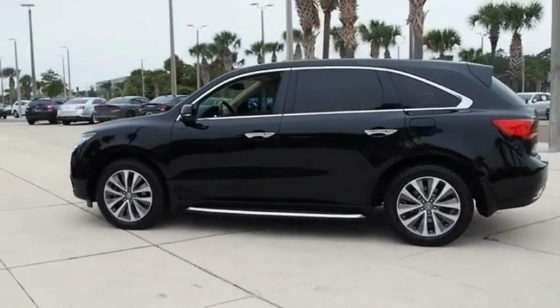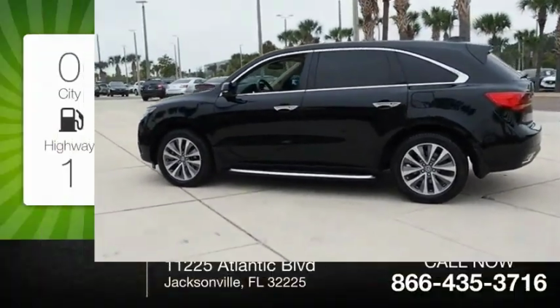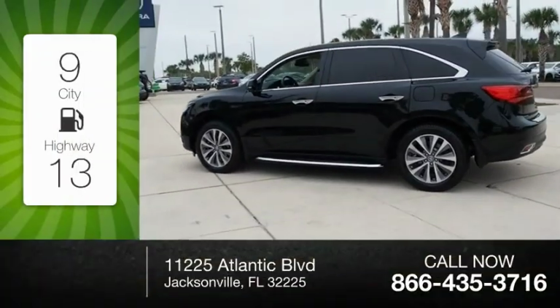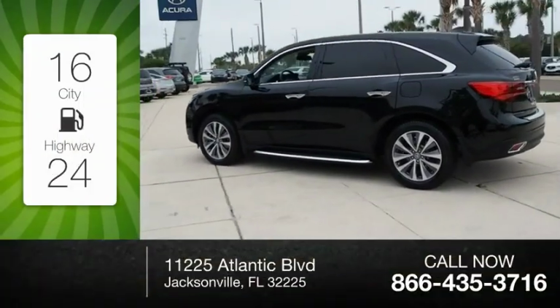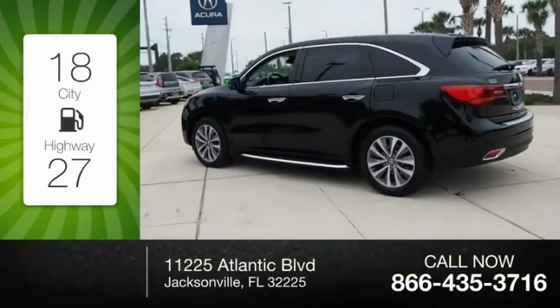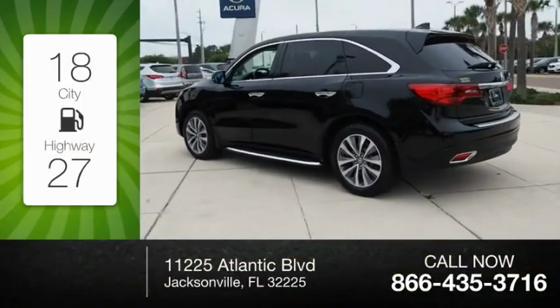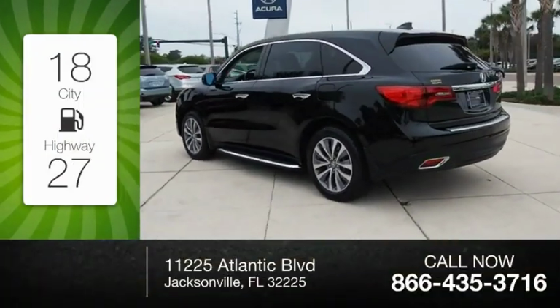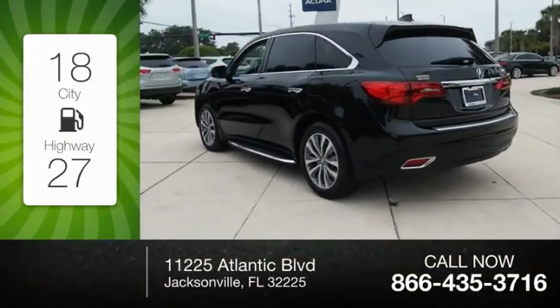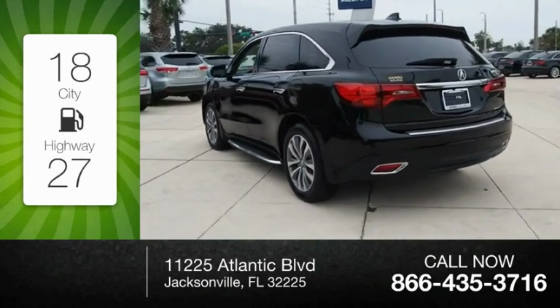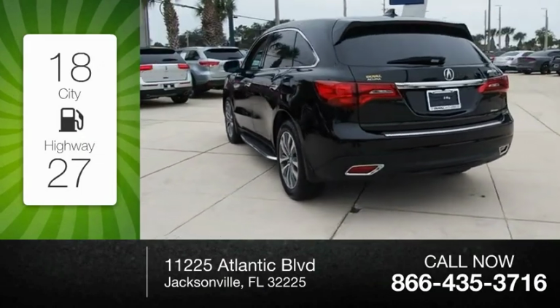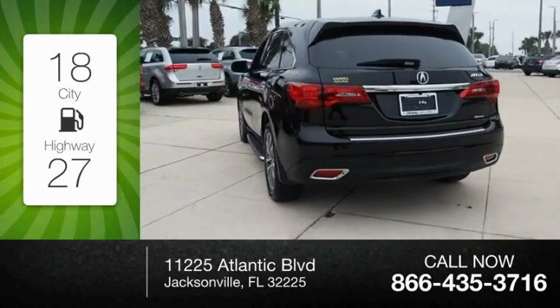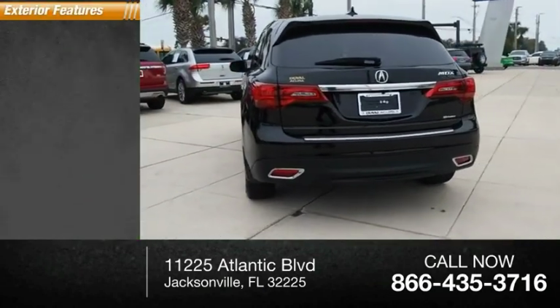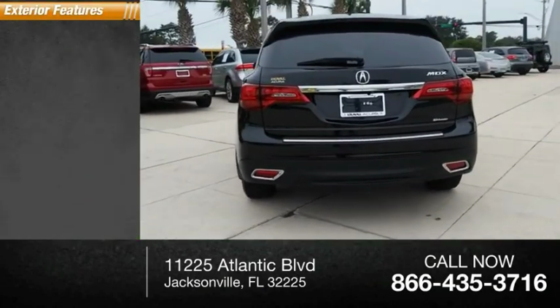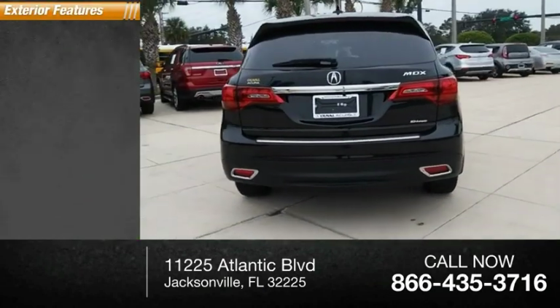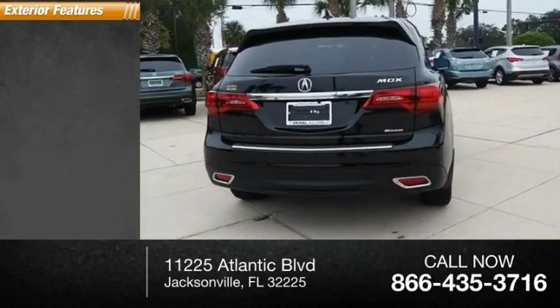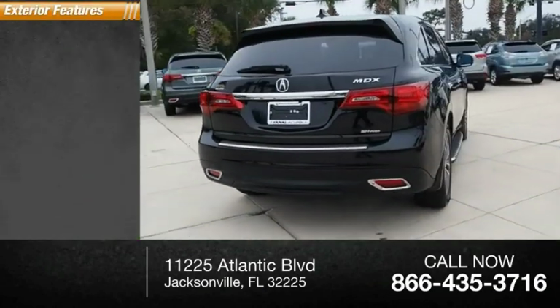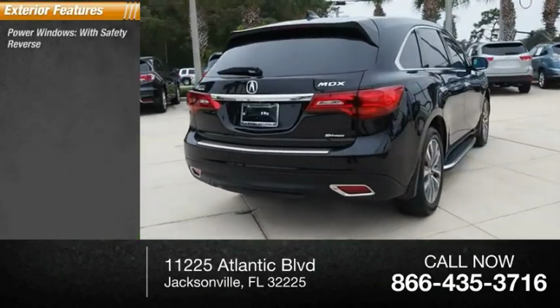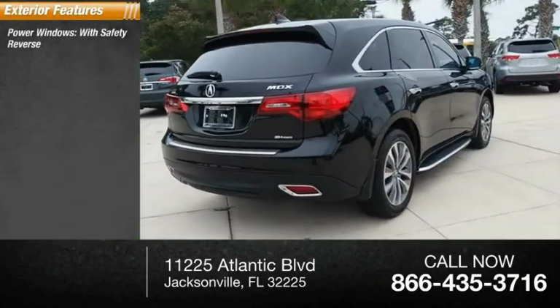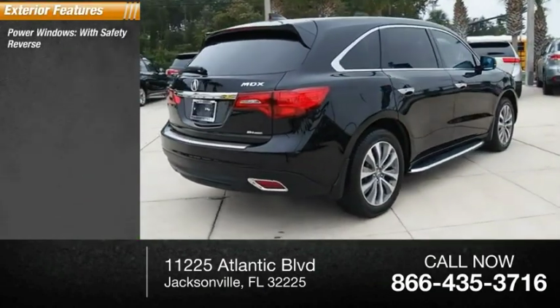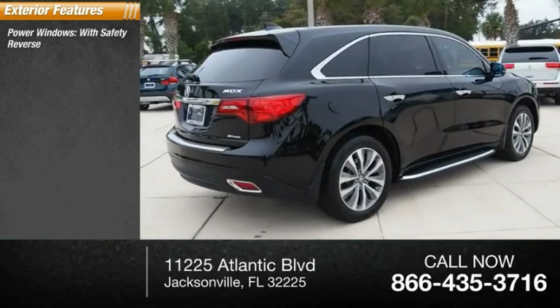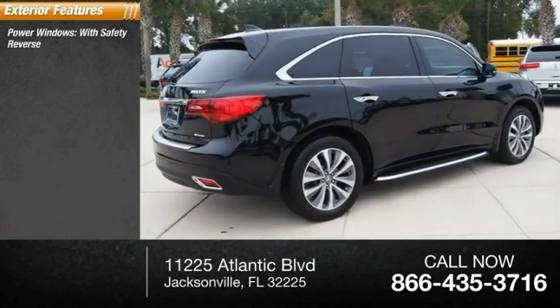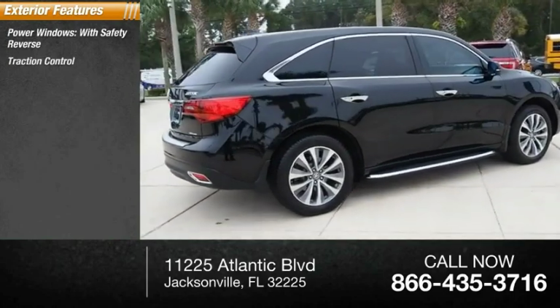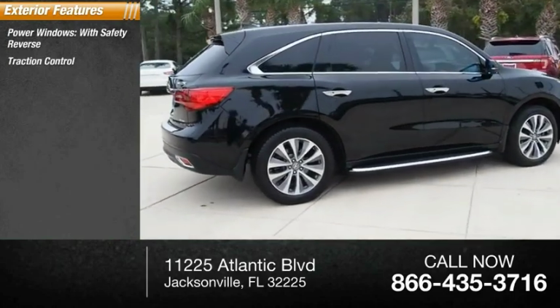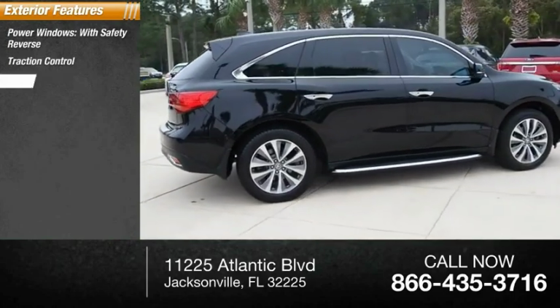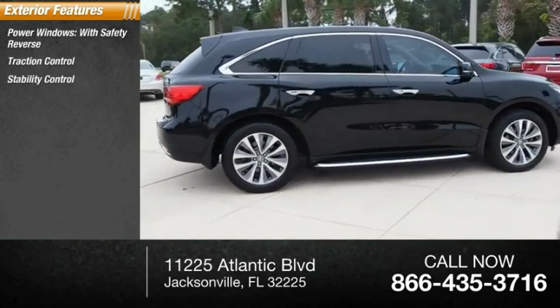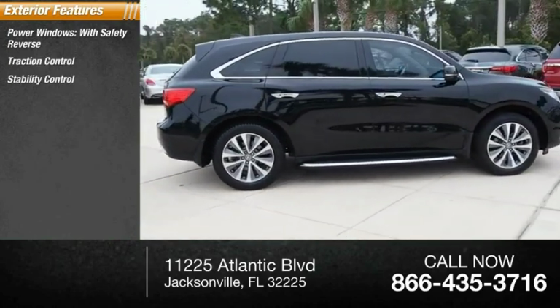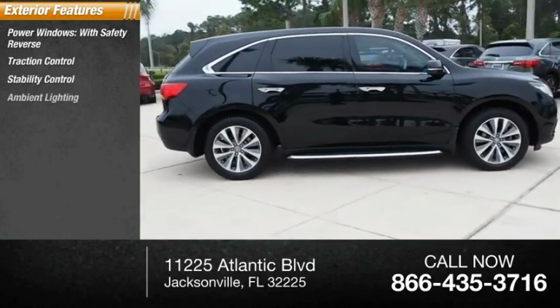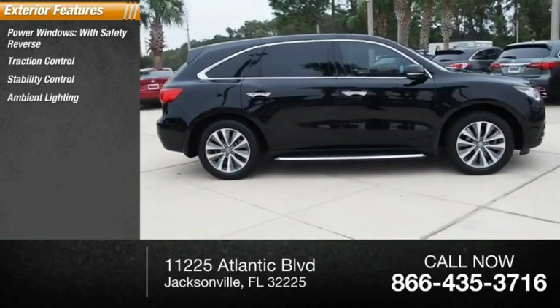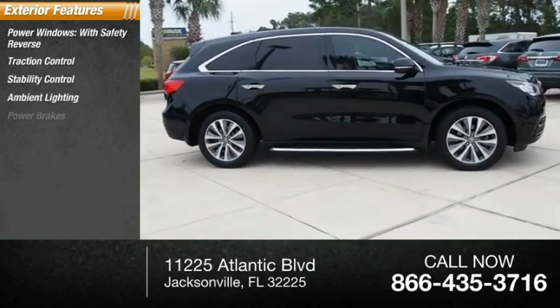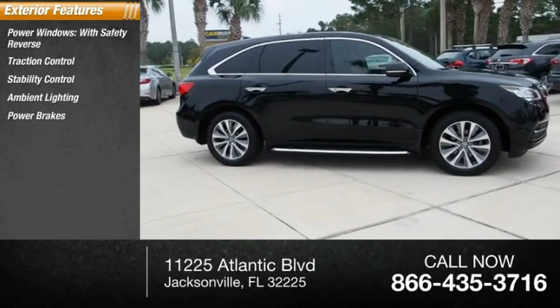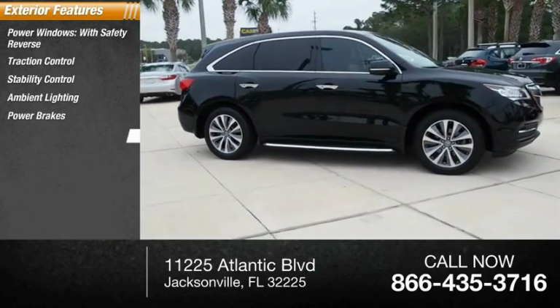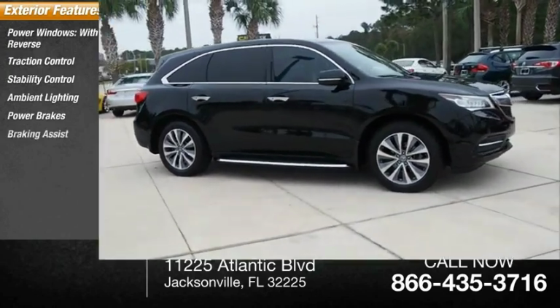Great fuel efficiency saves you money by requiring fewer trips to the gas station. Here are some of this vehicle's great options: power windows with safety reverse, traction control, stability control, ambient lighting, power brakes, braking assist.